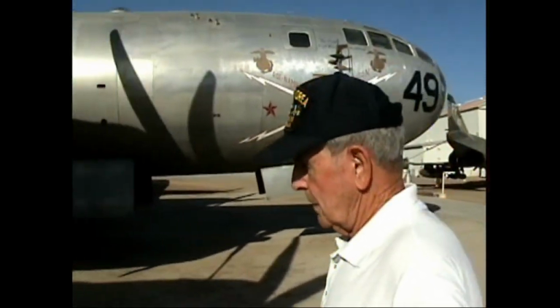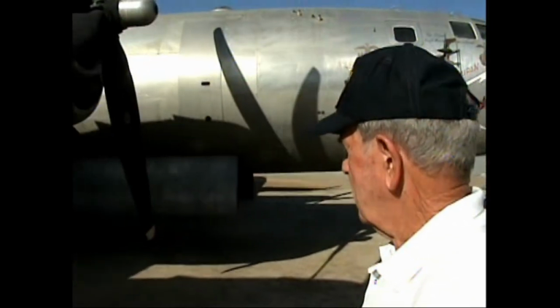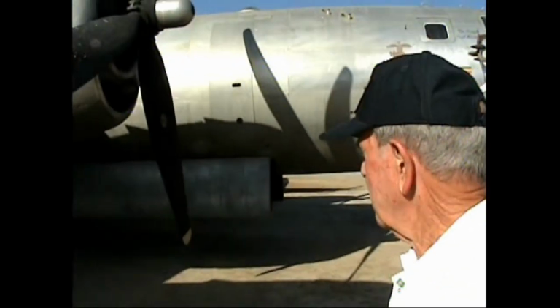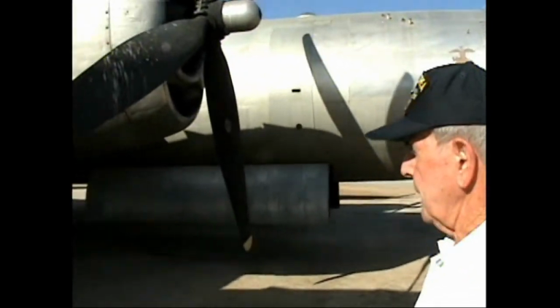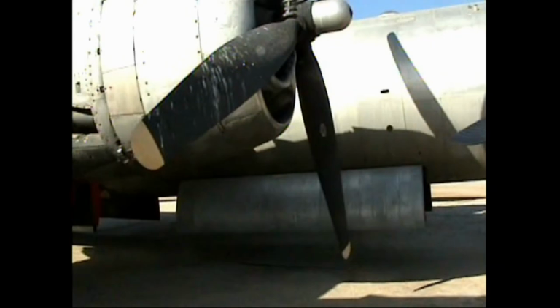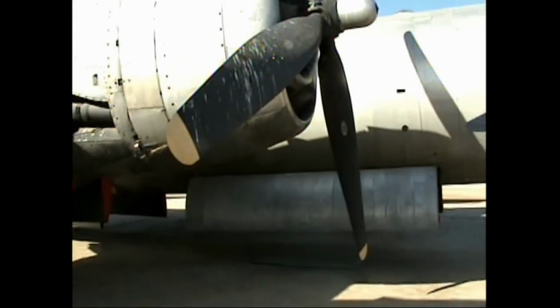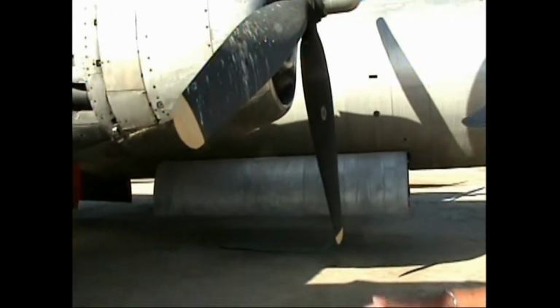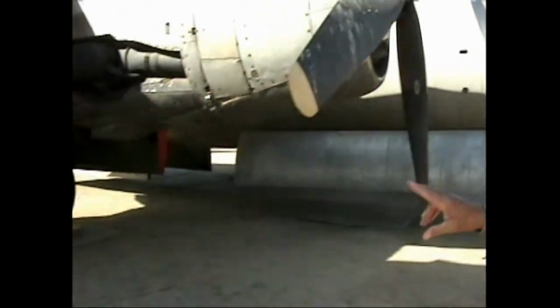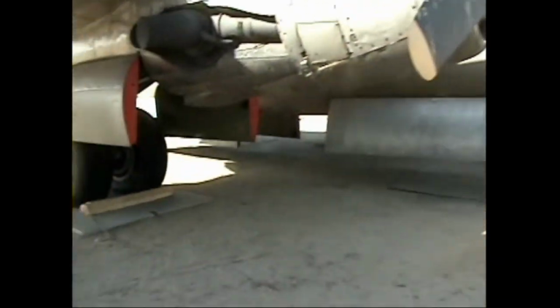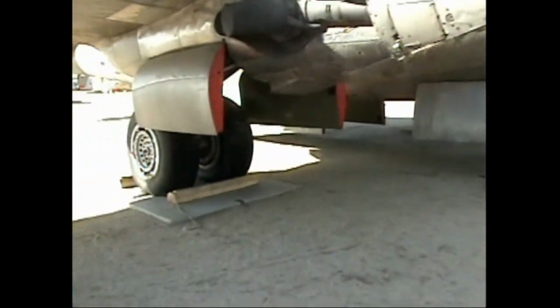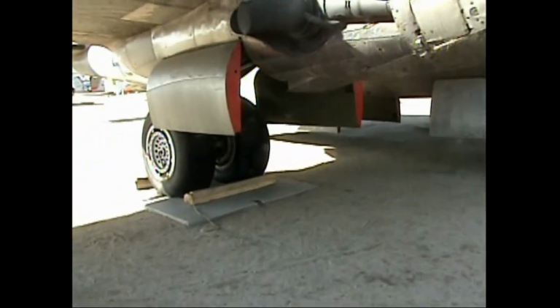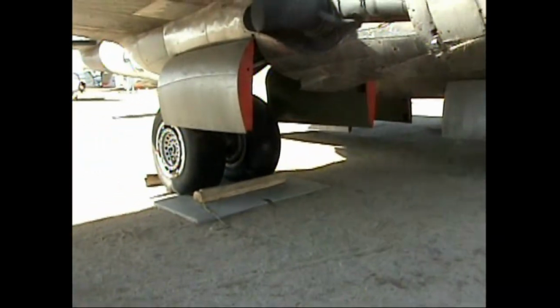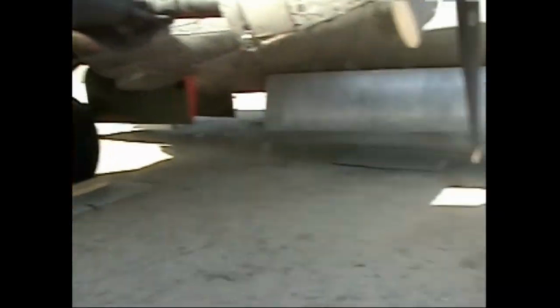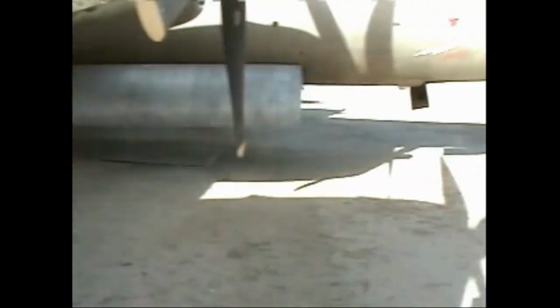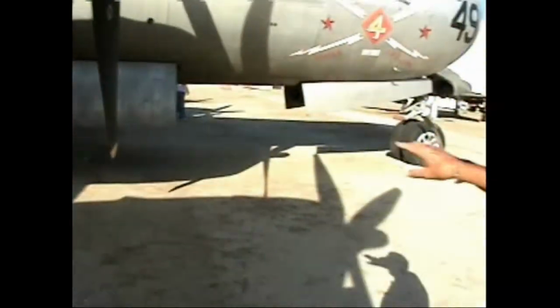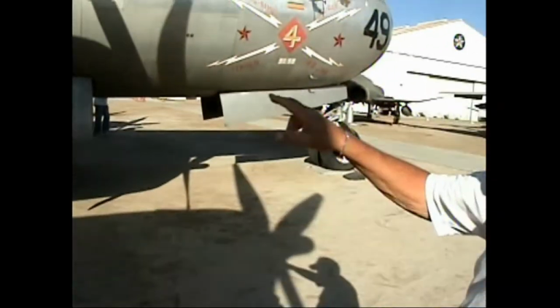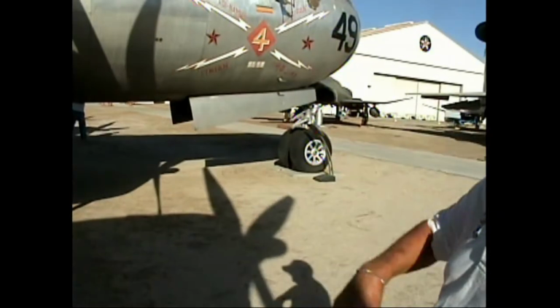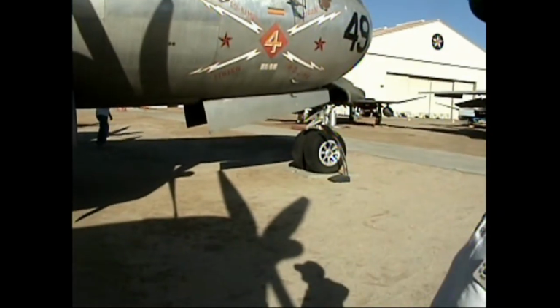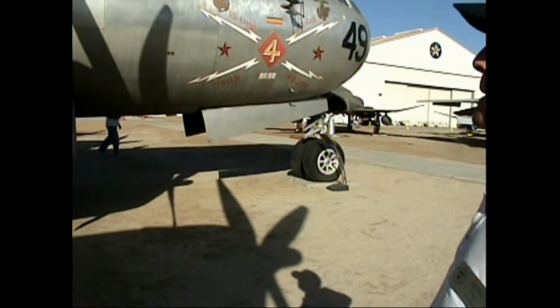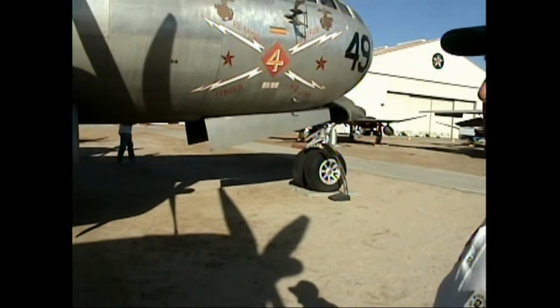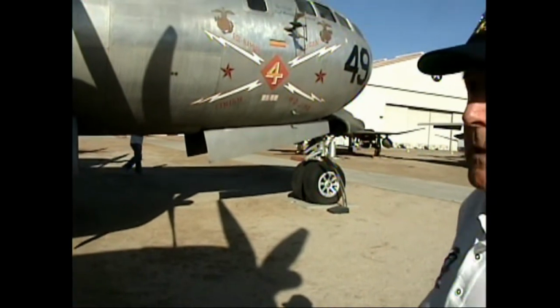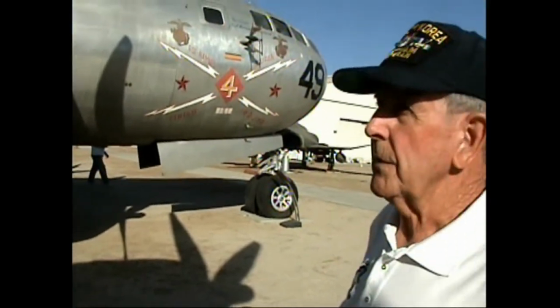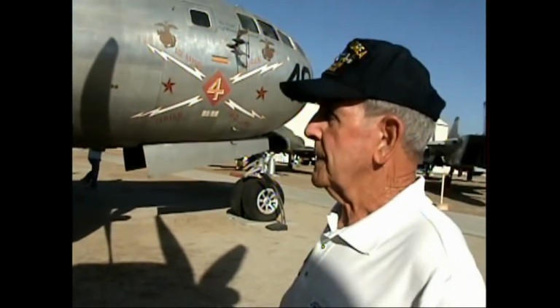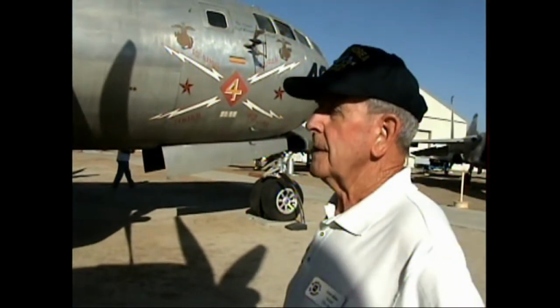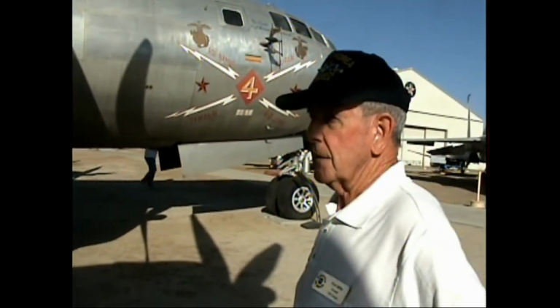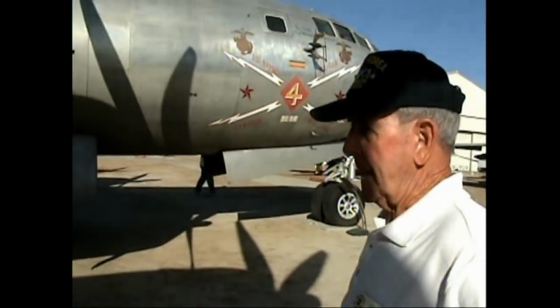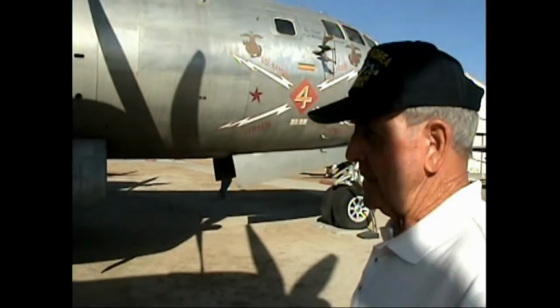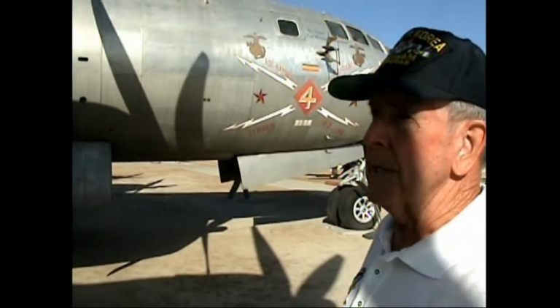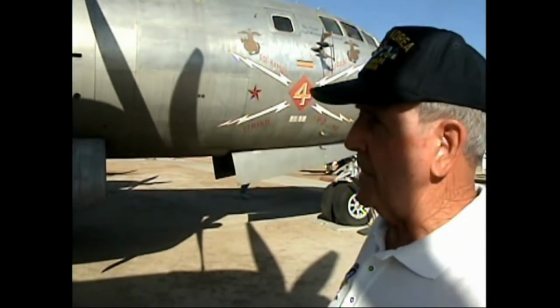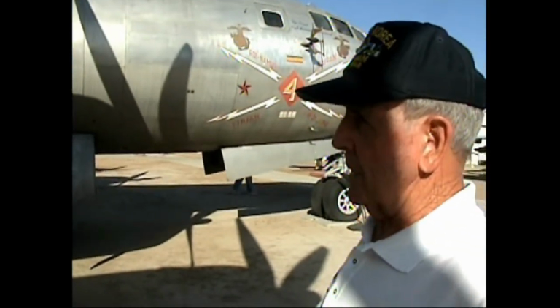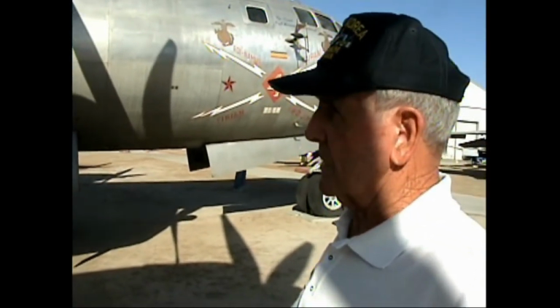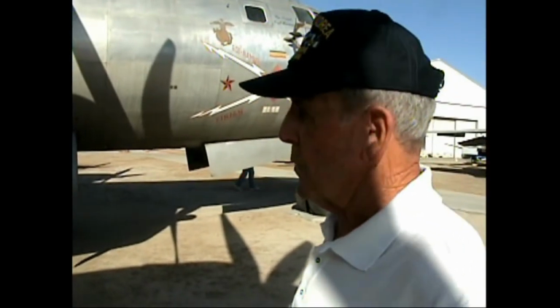You'll note that the landing gear has double tires on this side, double on the nose, and double on the other side. That was for heavyweight takeoffs and landings — they needed just a little extra support.